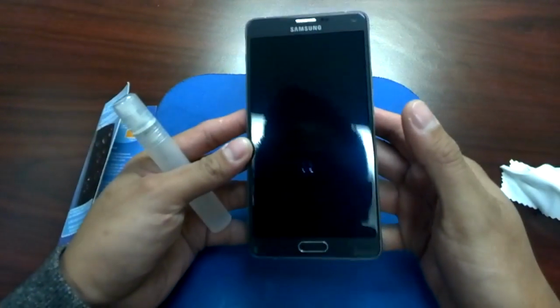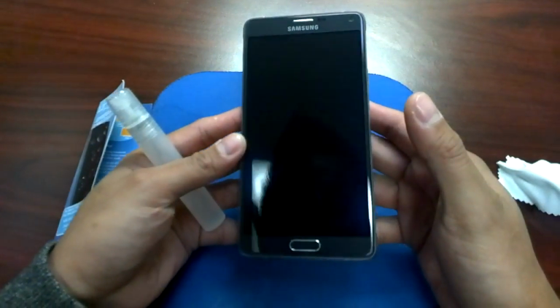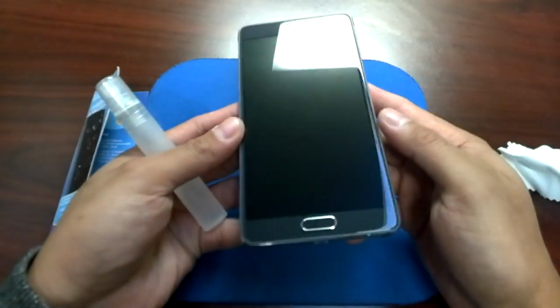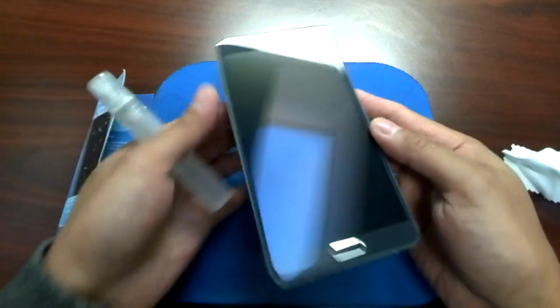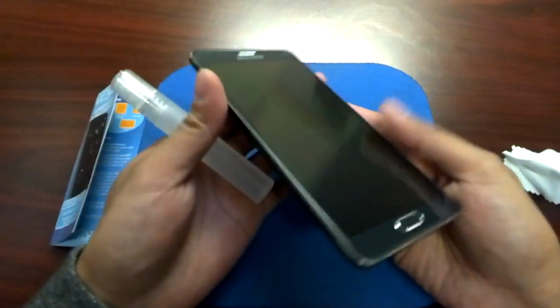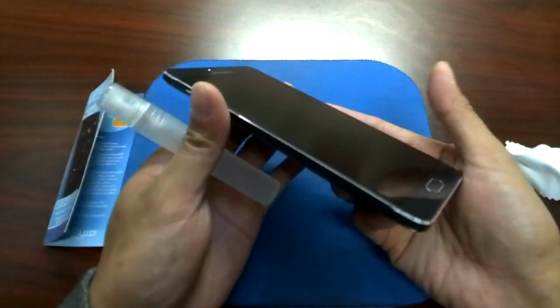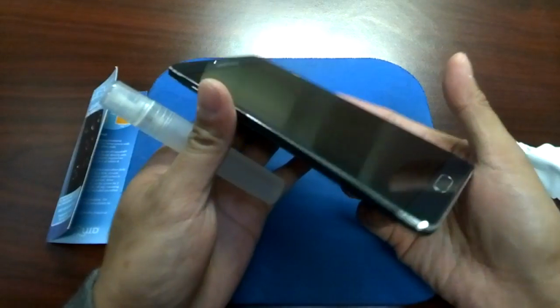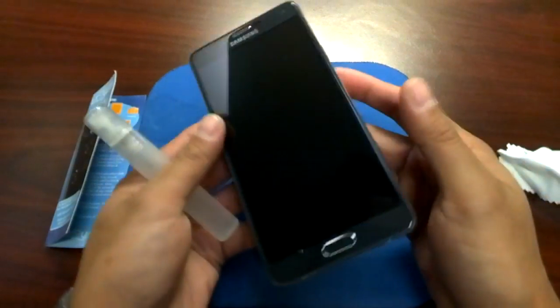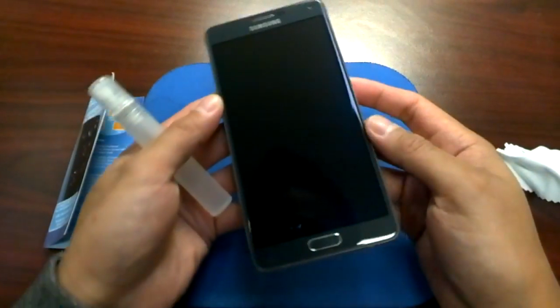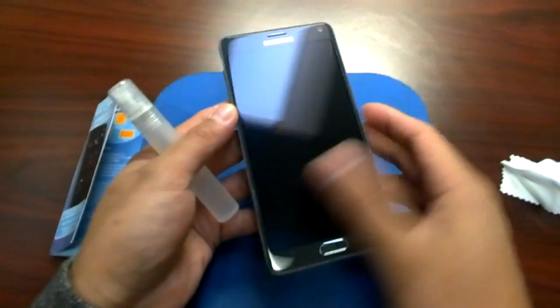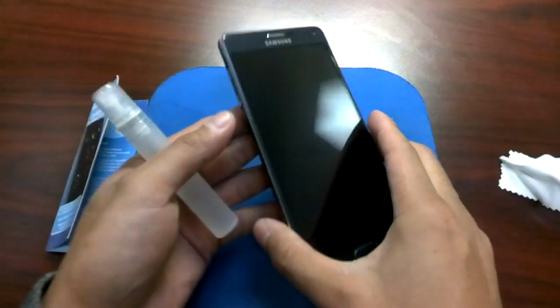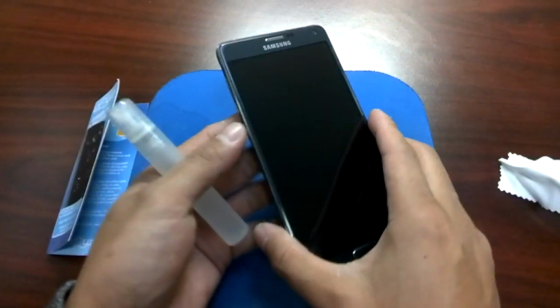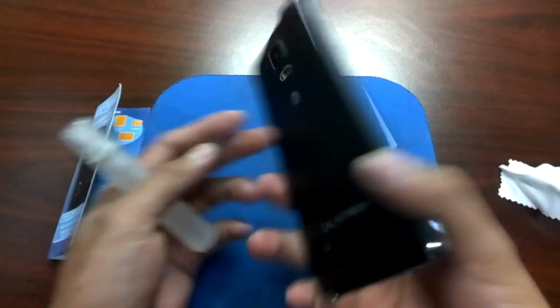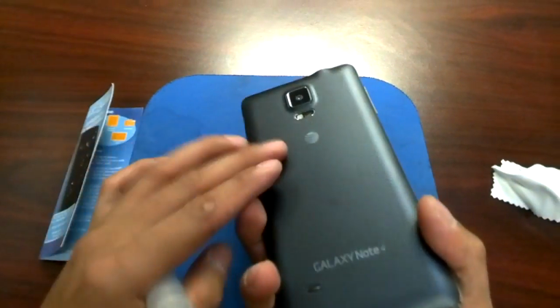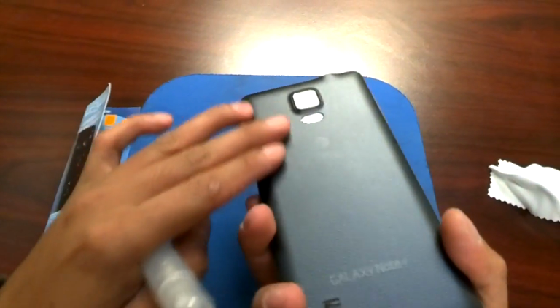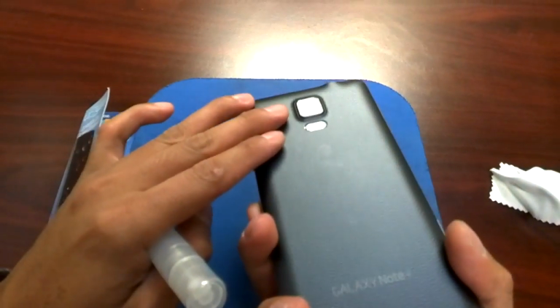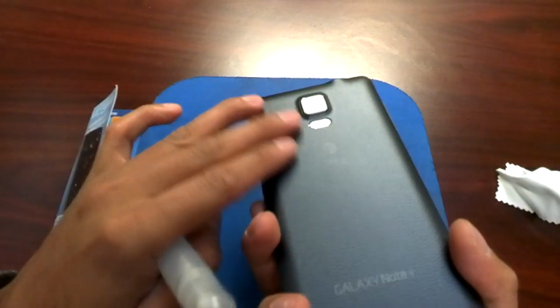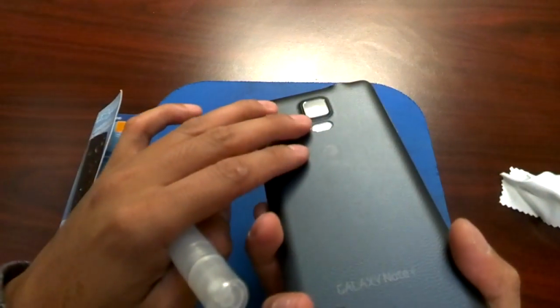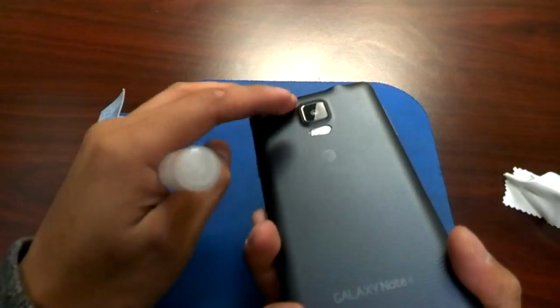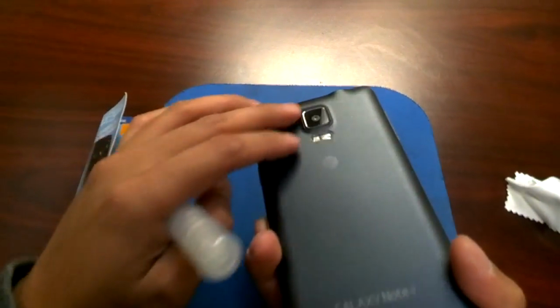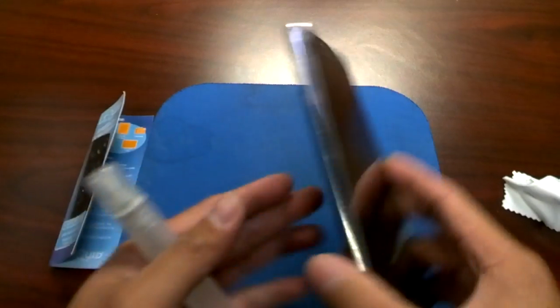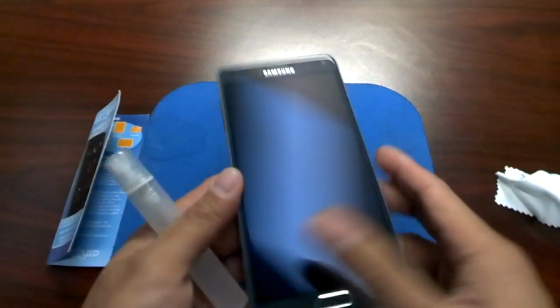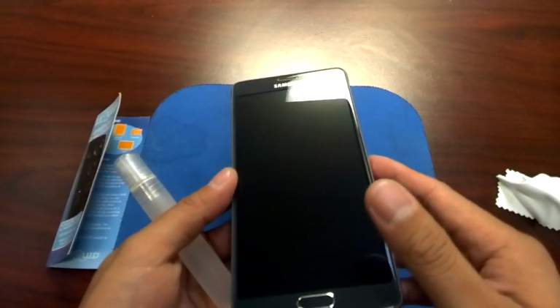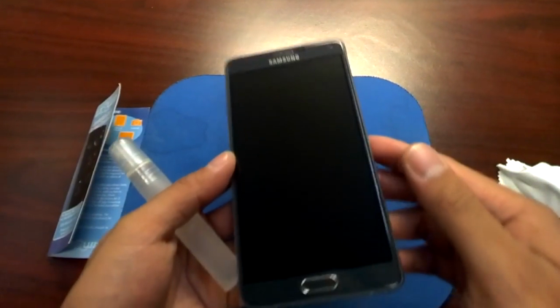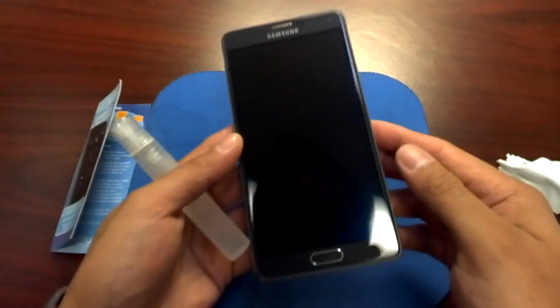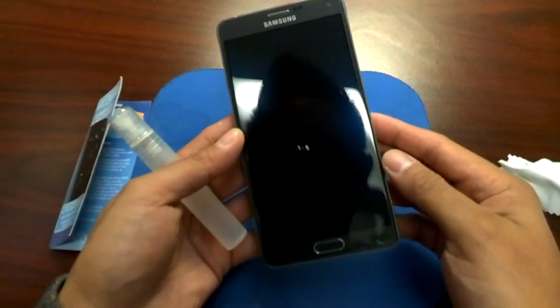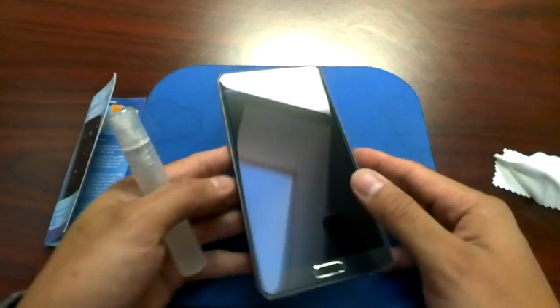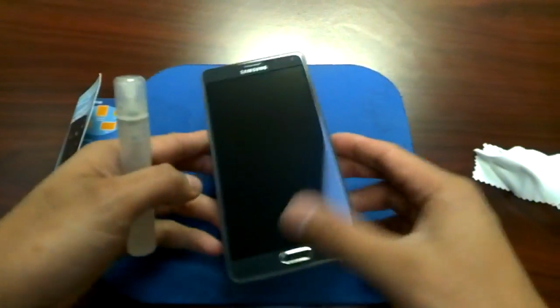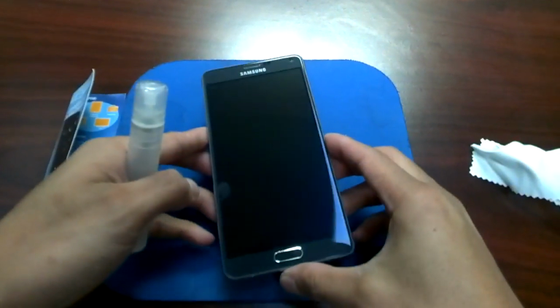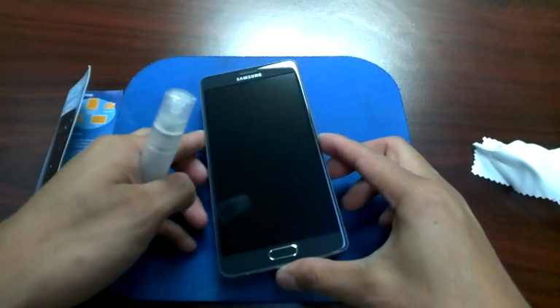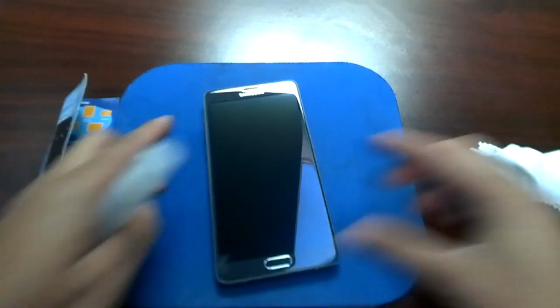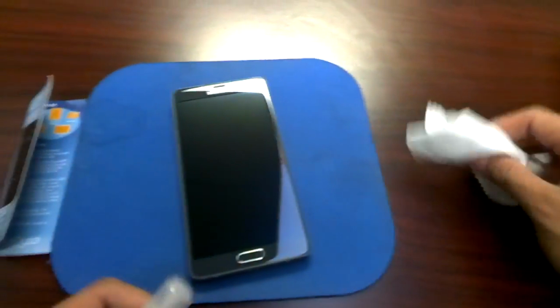As you can see, my Note 4 has no scratches because I just removed the protector. I'm thinking about also spraying the back so it will protect the camera, if it actually works well. Let's see how this goes.